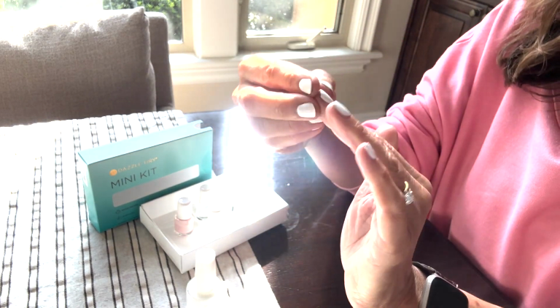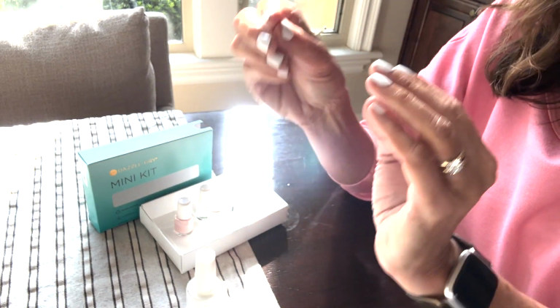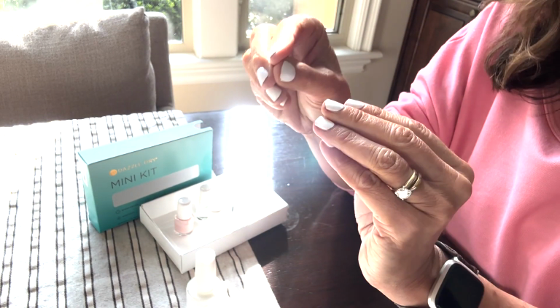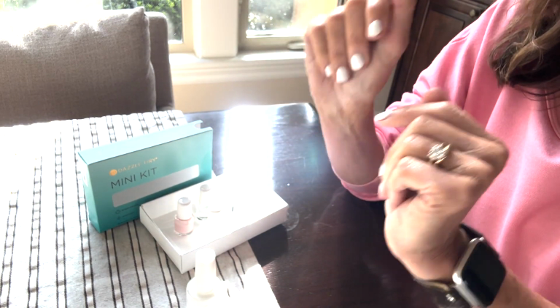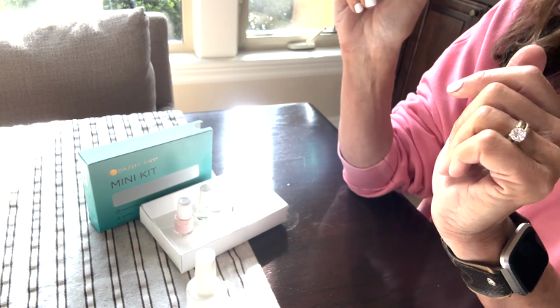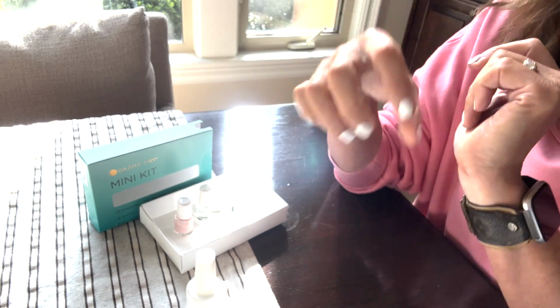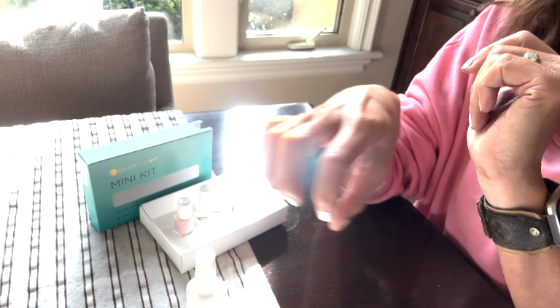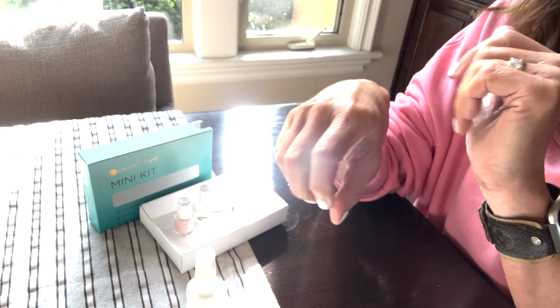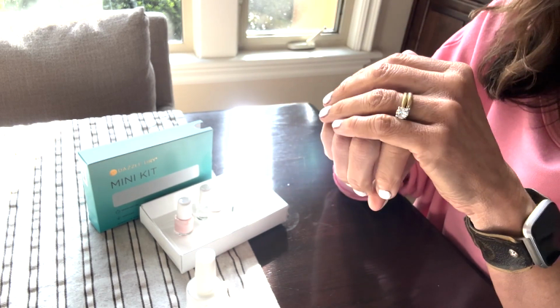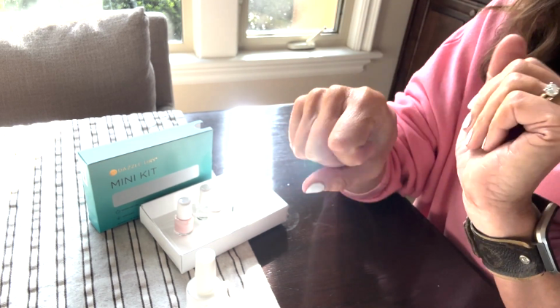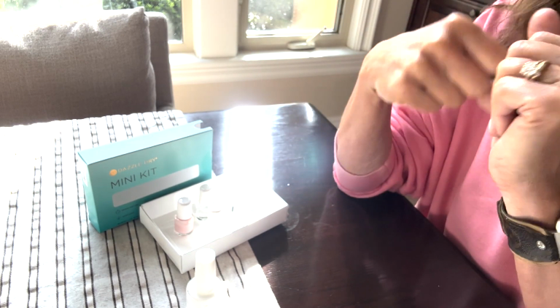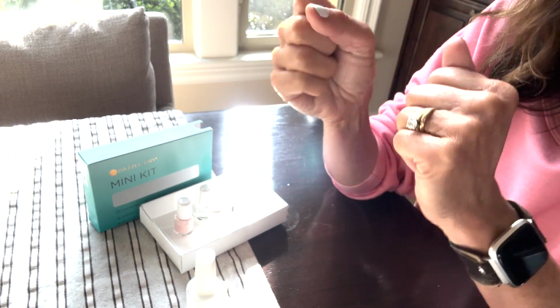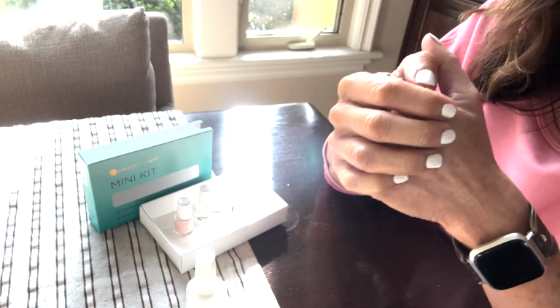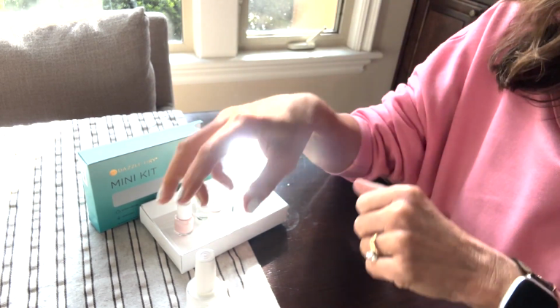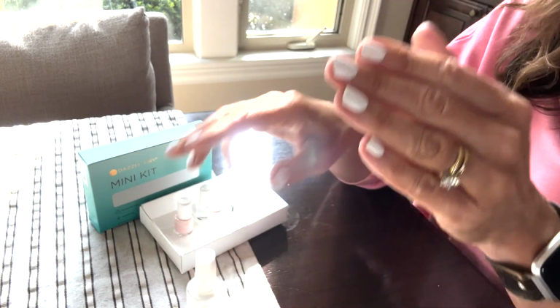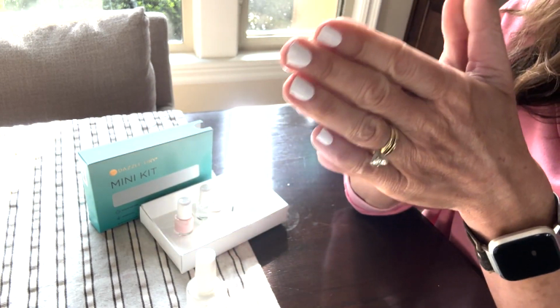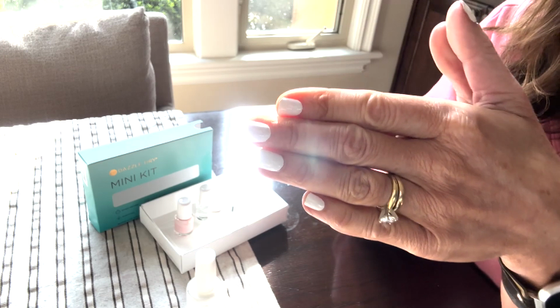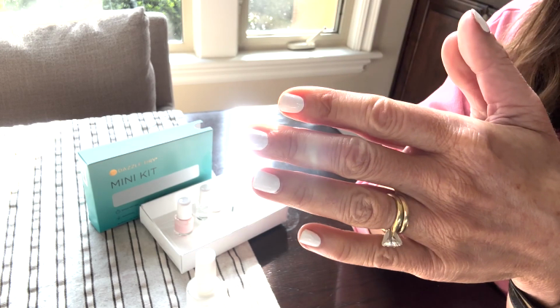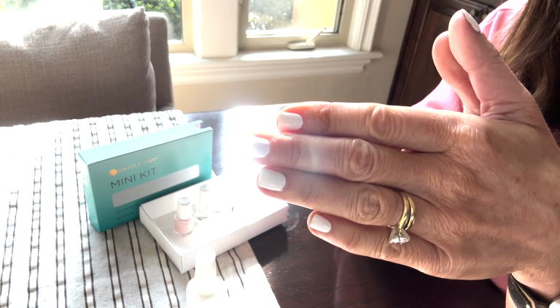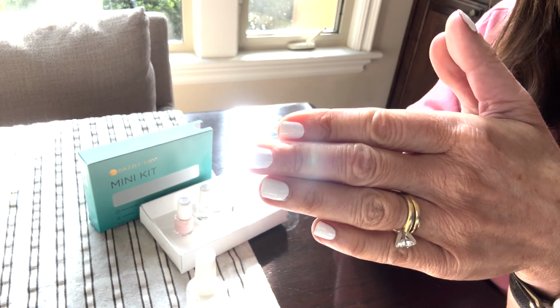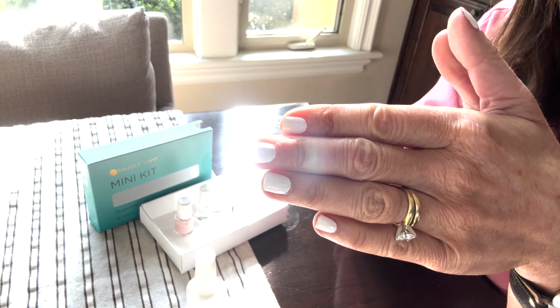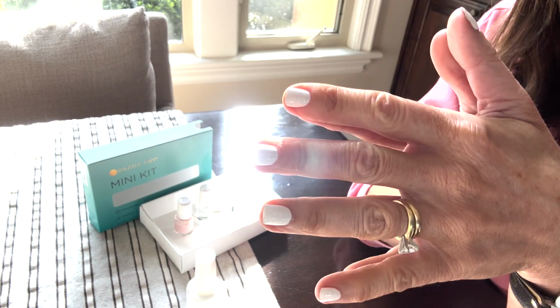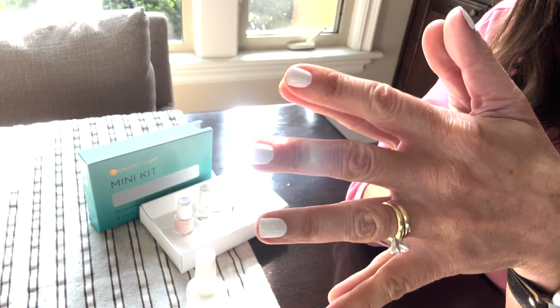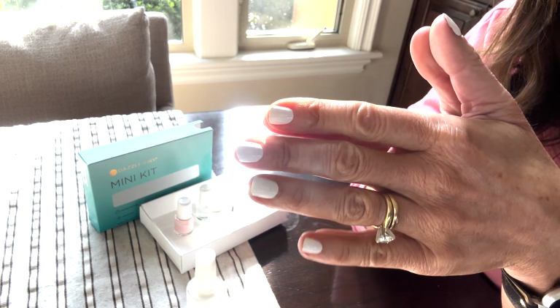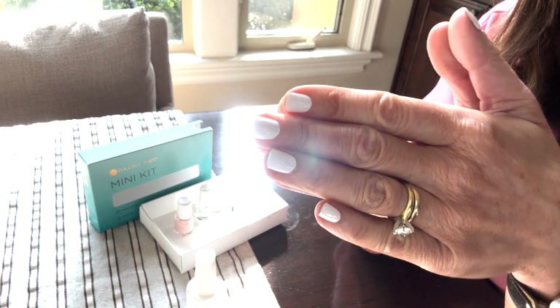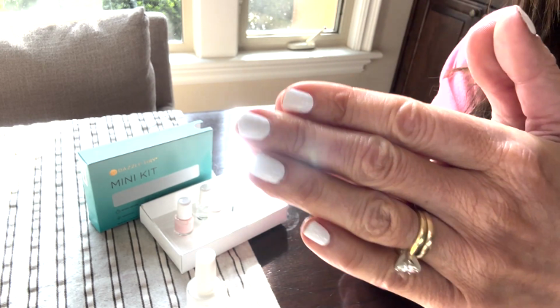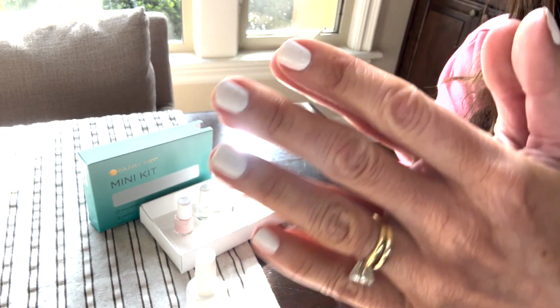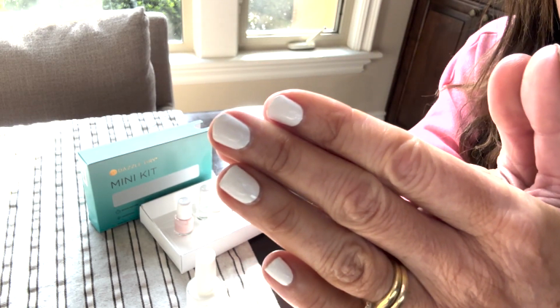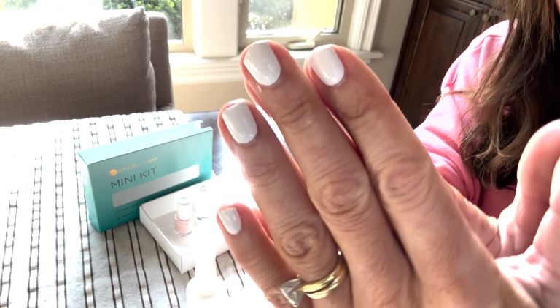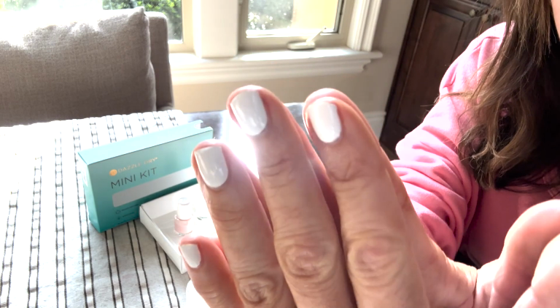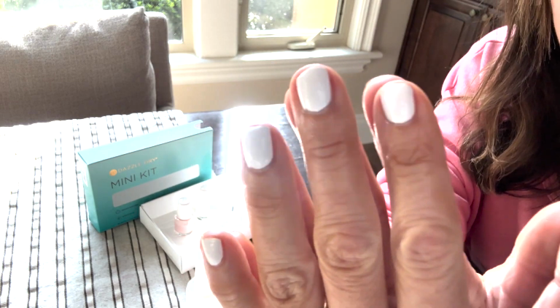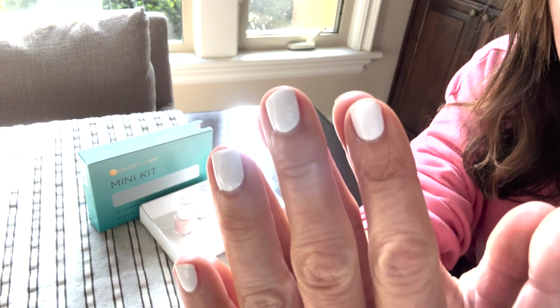It dried honestly in five minutes. Like, you can go rooting around in your purse for your keys or start making dinner, and you've got no trouble at all. It absolutely dries super well, super fast.